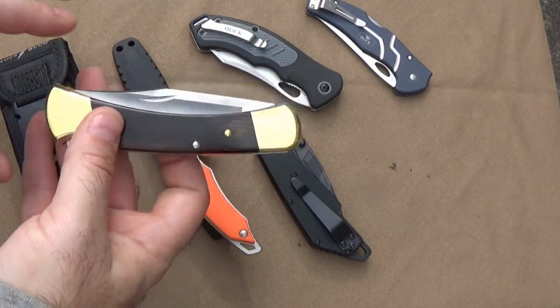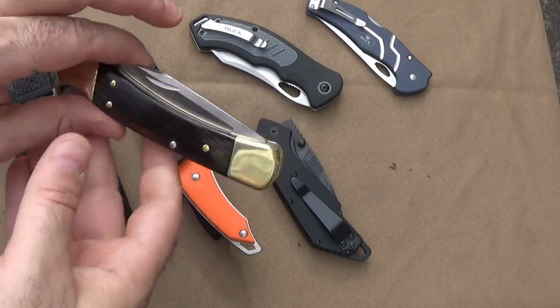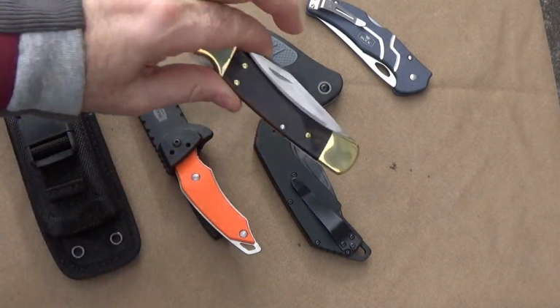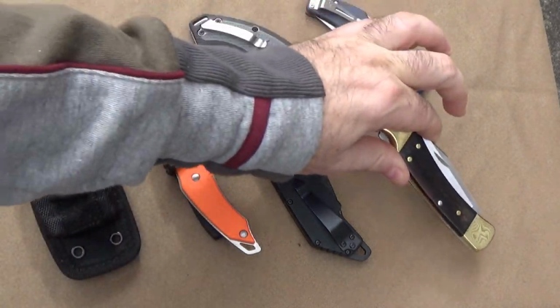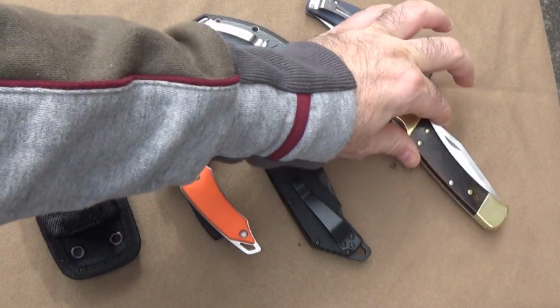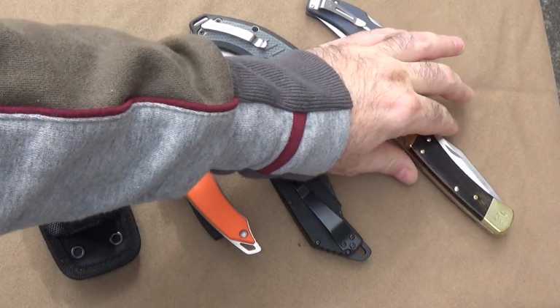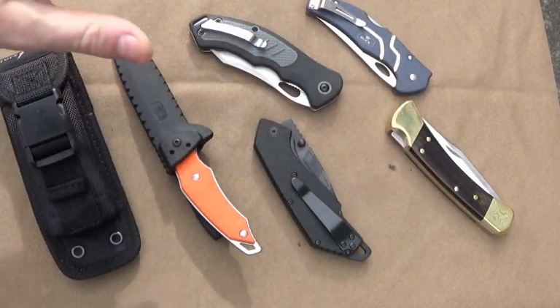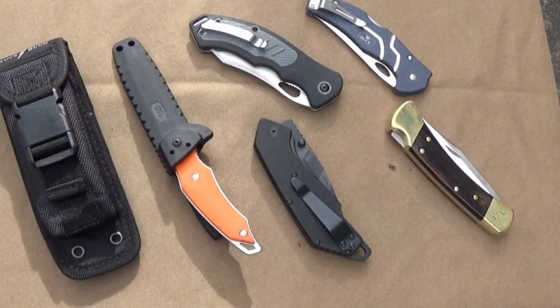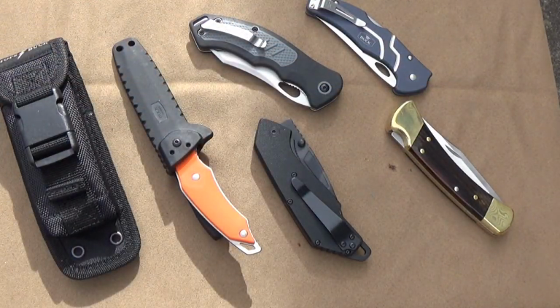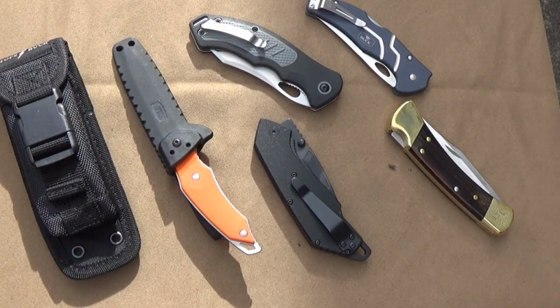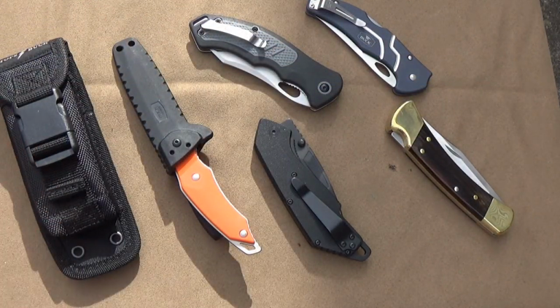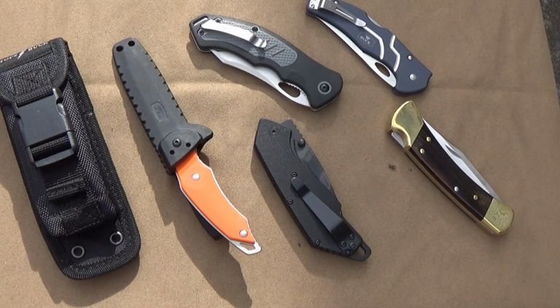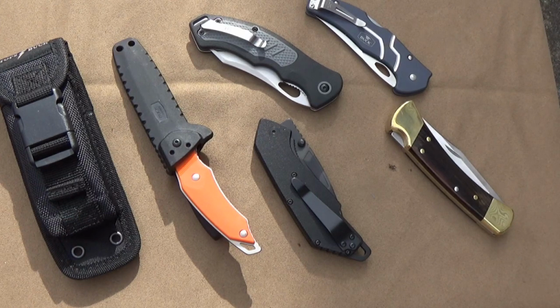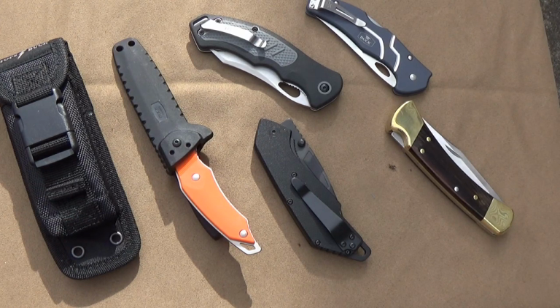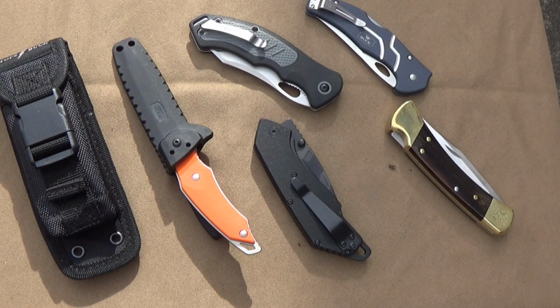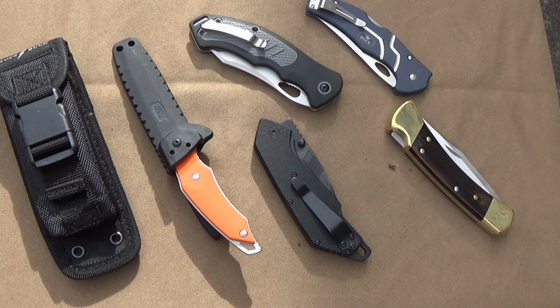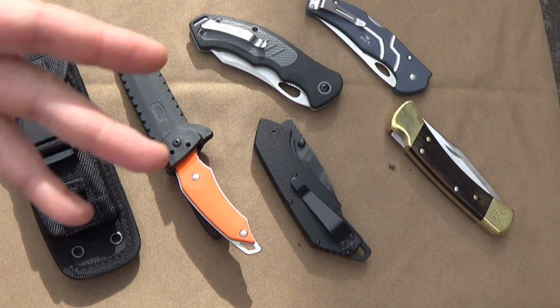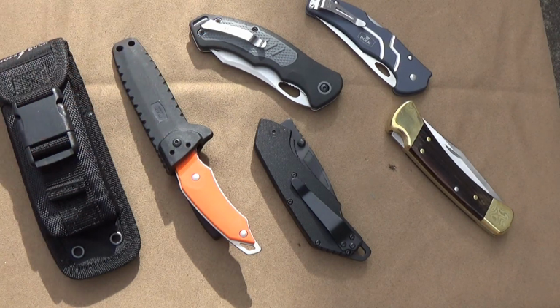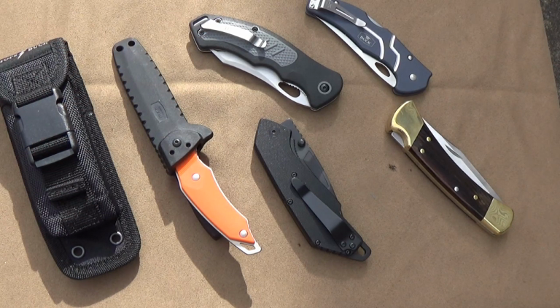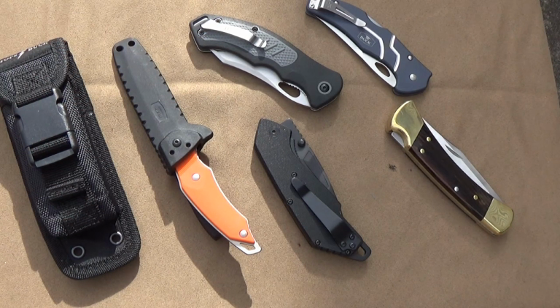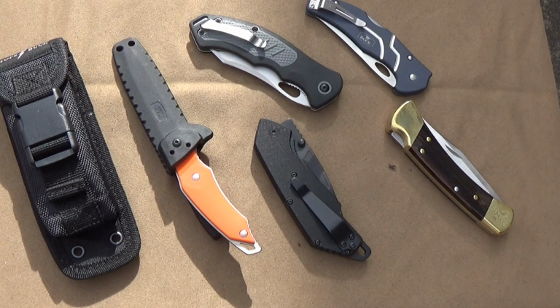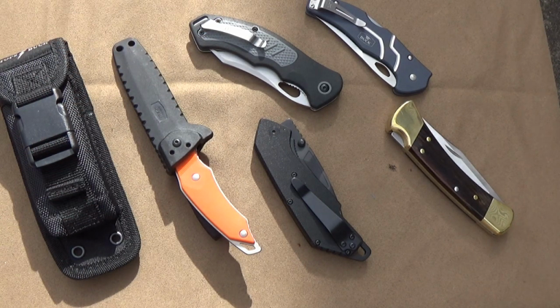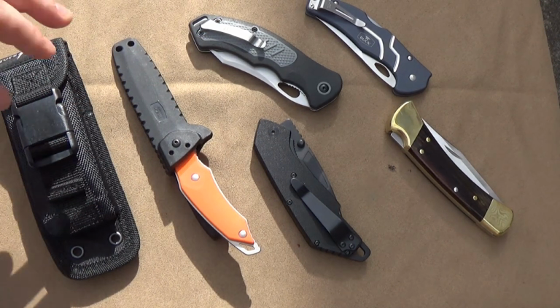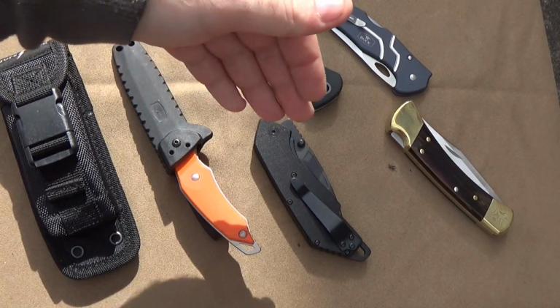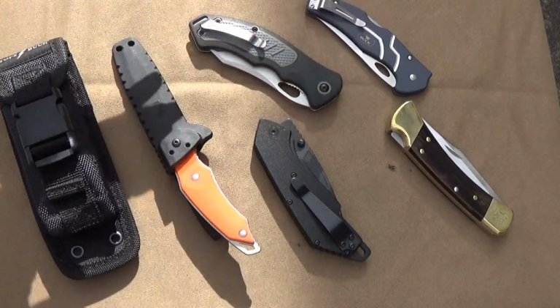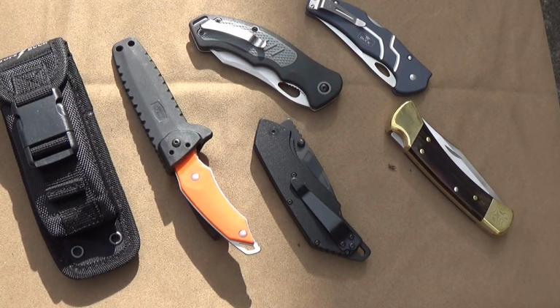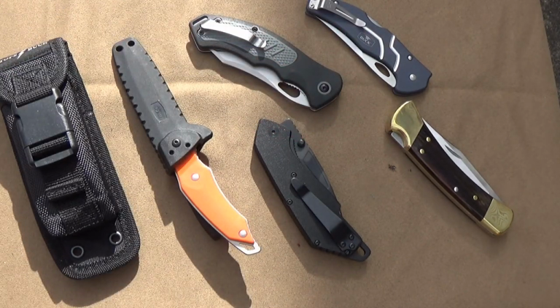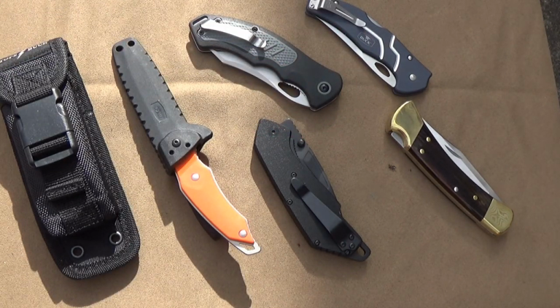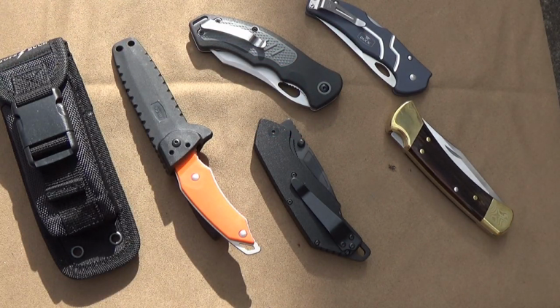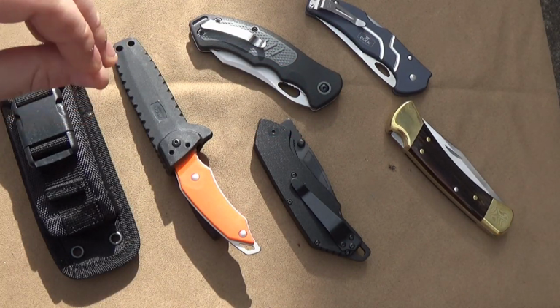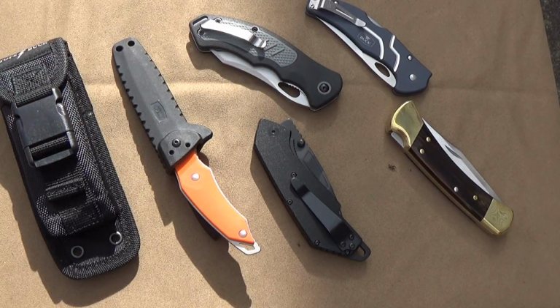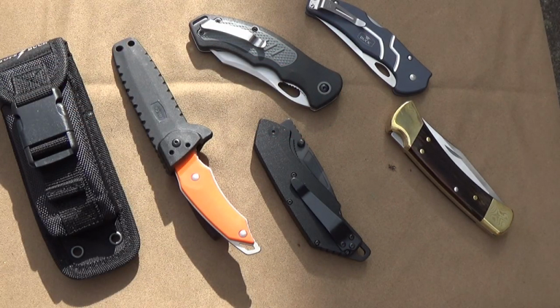So, we've got the classic Buck knife, but there are so many others available. And because I've gotten so many requests, we're going to look at some of my favorites from the modern Buck lineup.